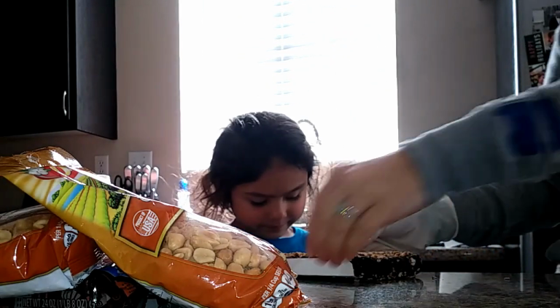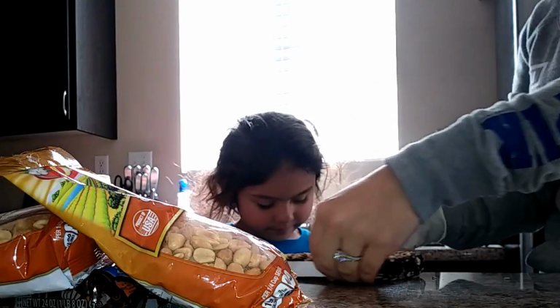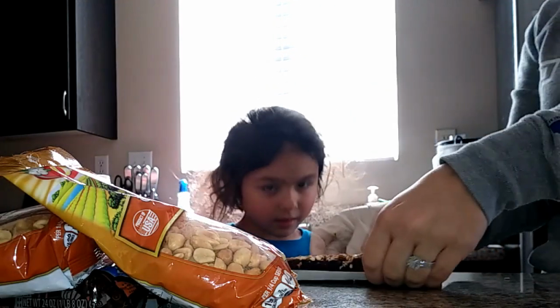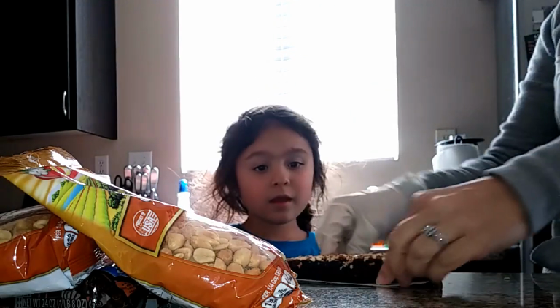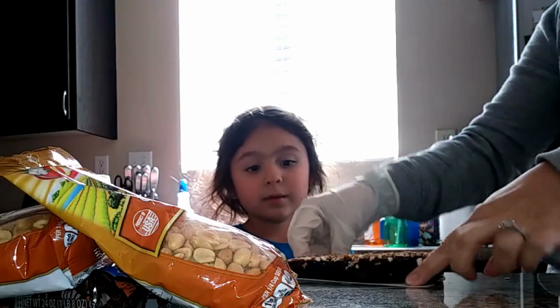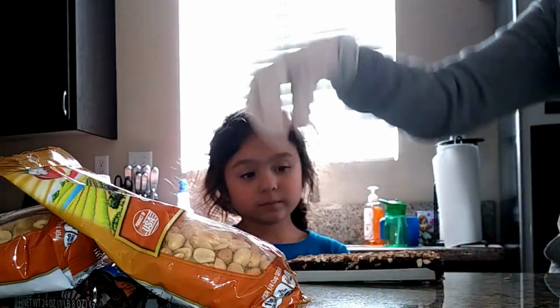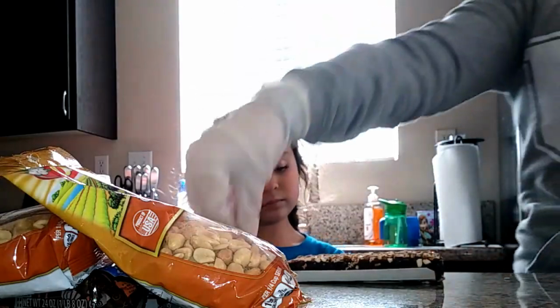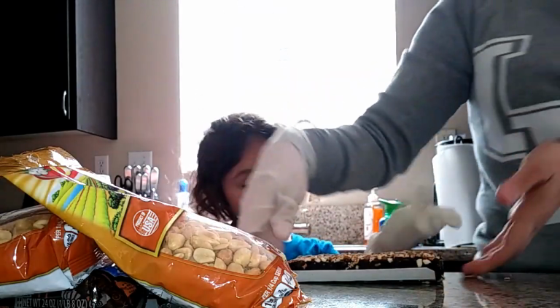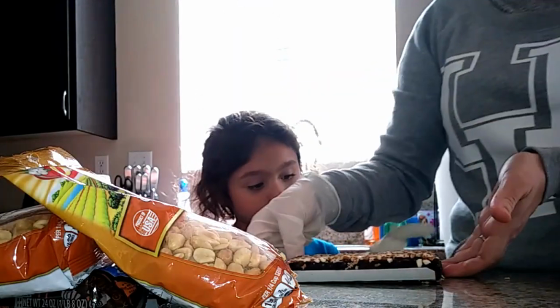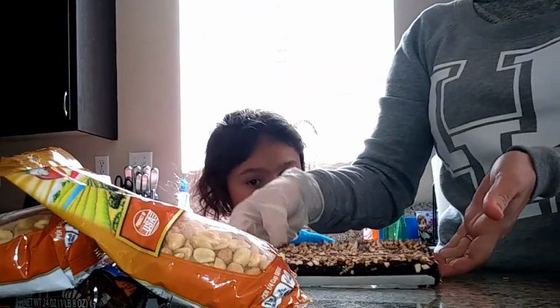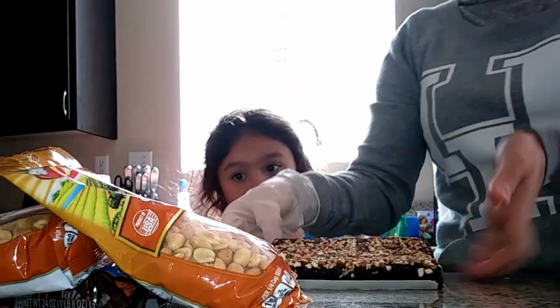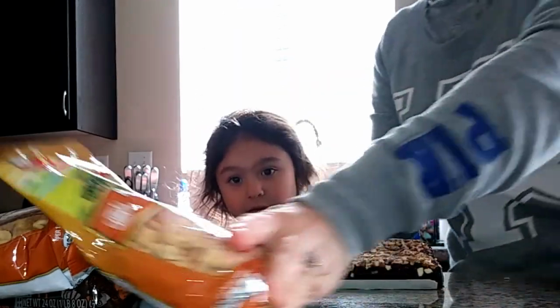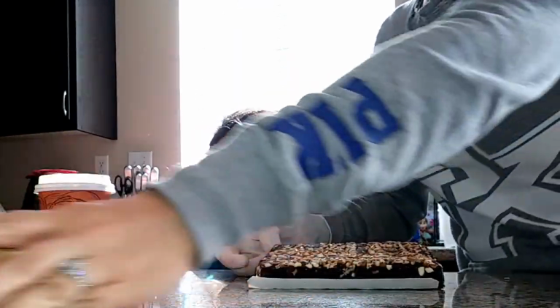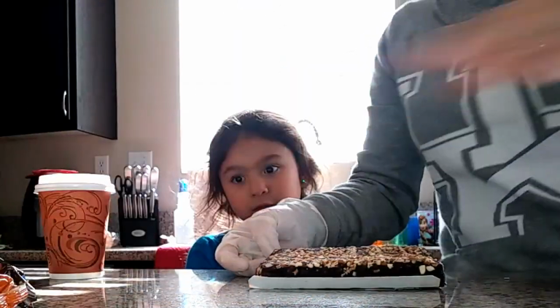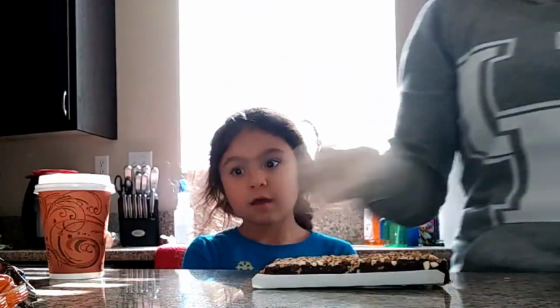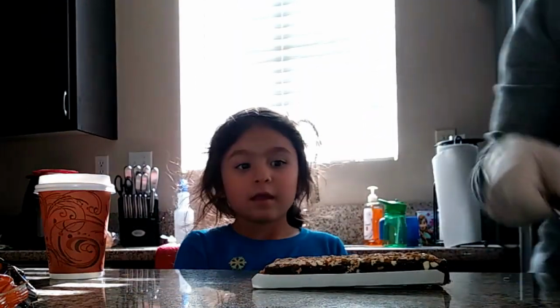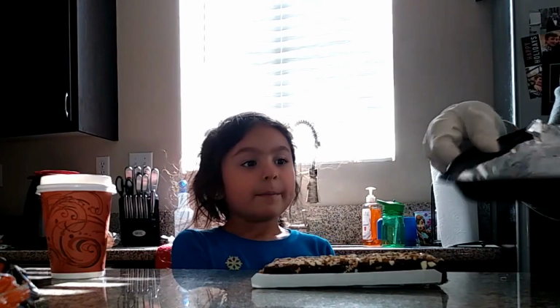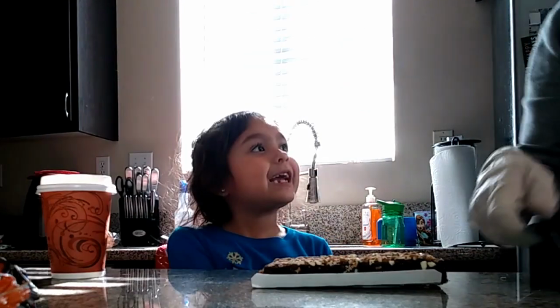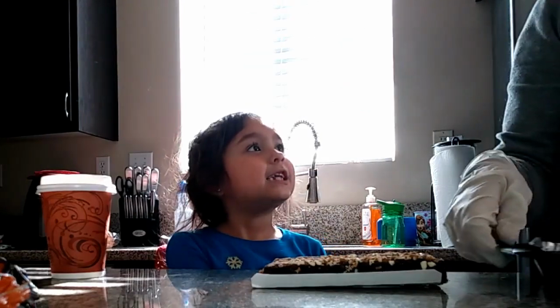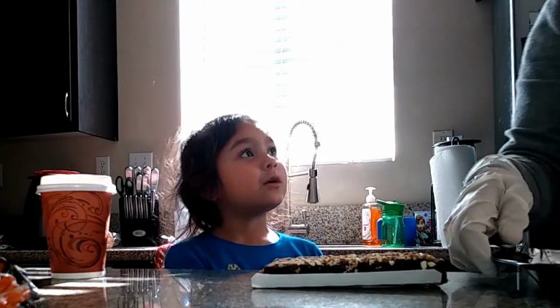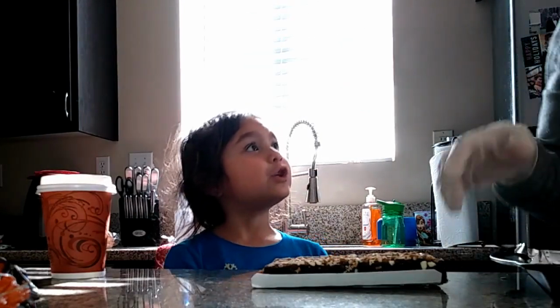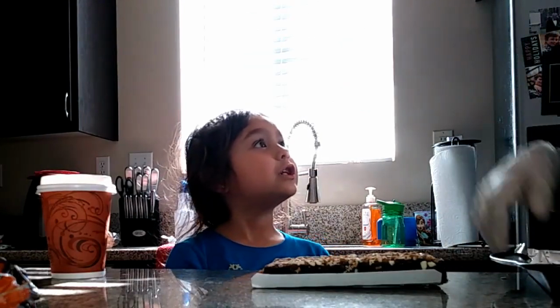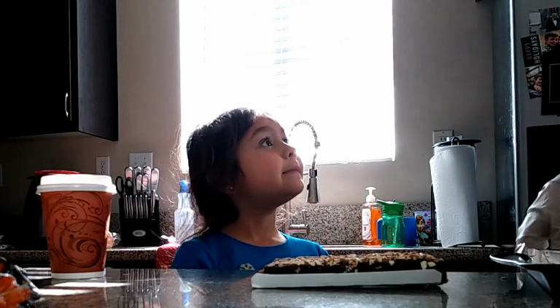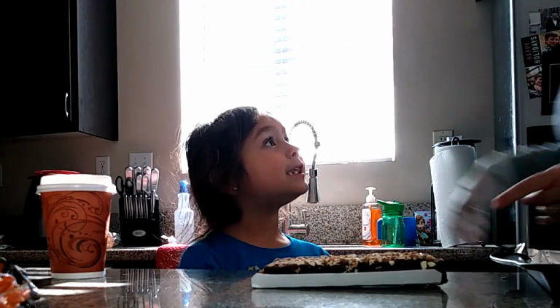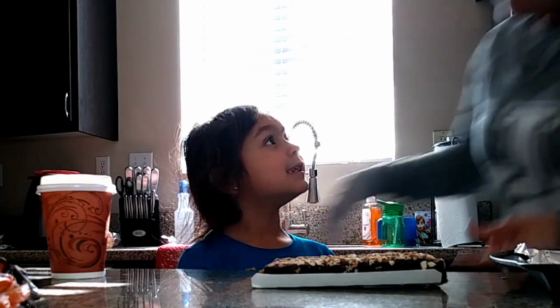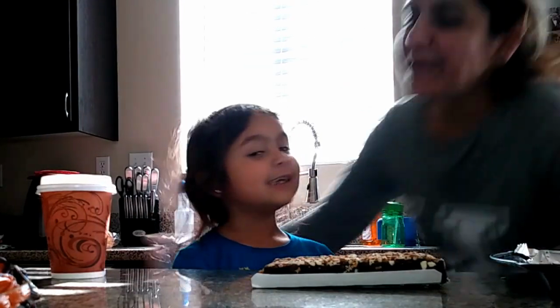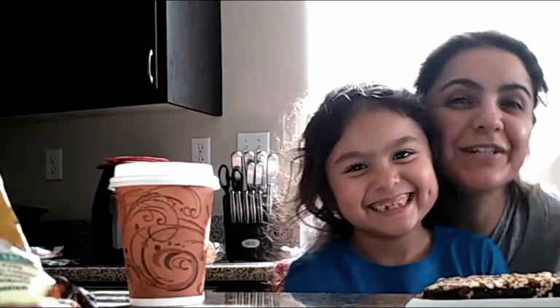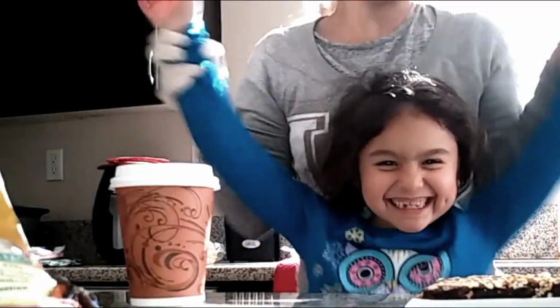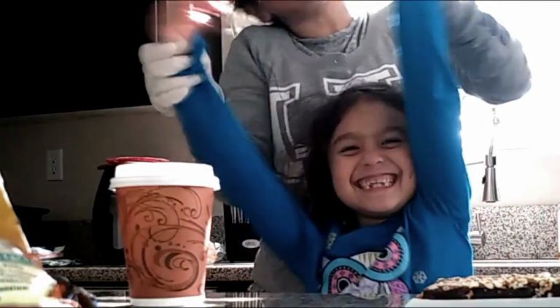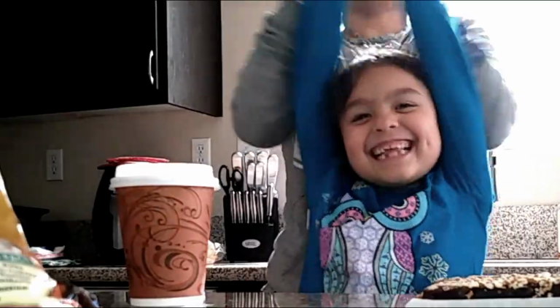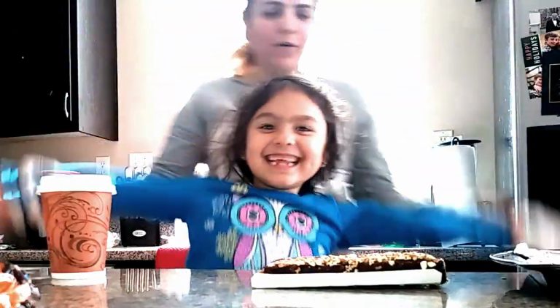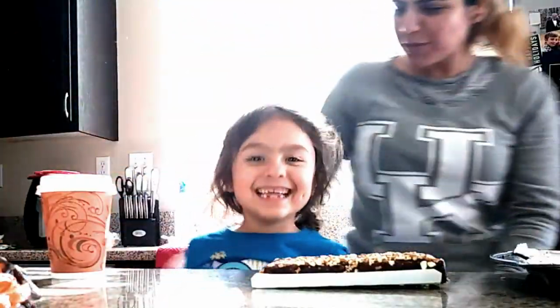So we're going to take this and we're going to stick these beautiful little cookies onto the pan. Because of Christmas.